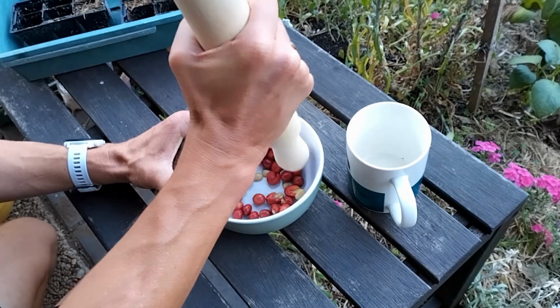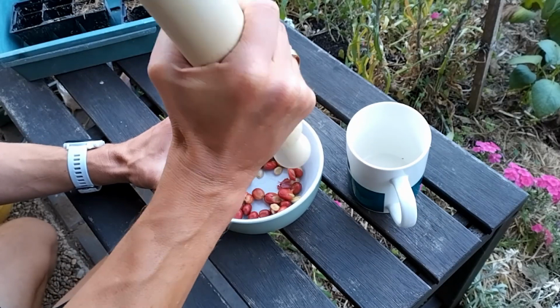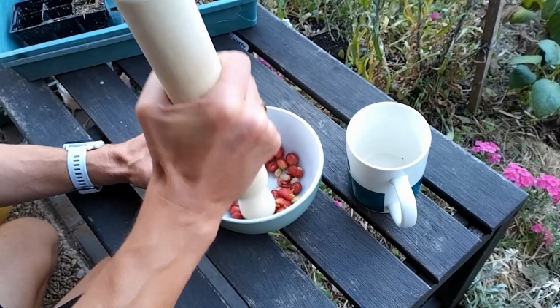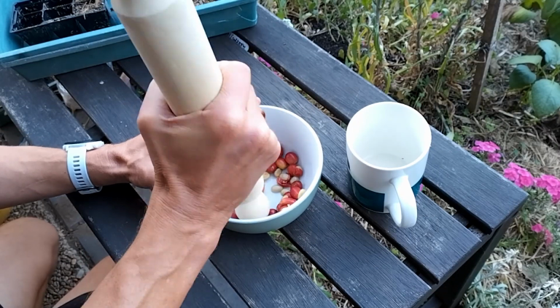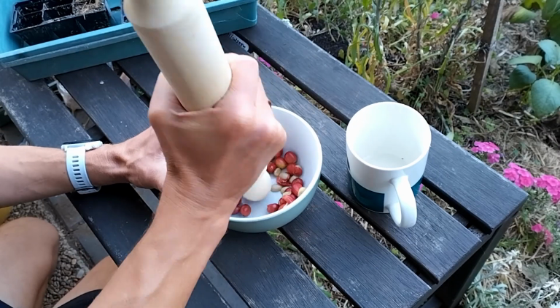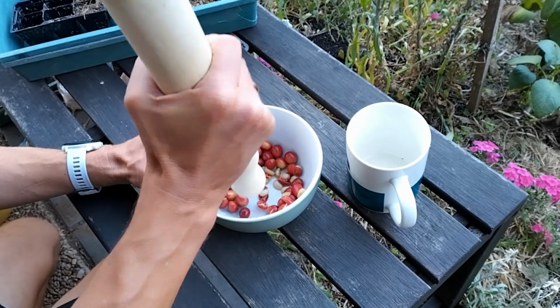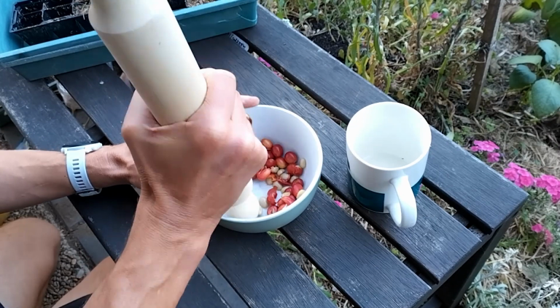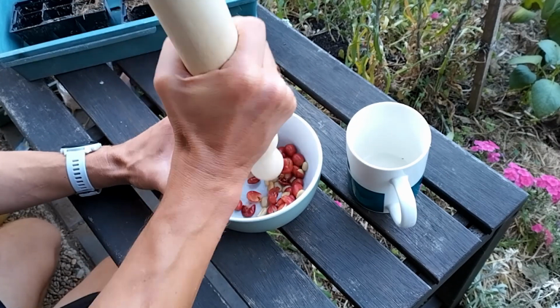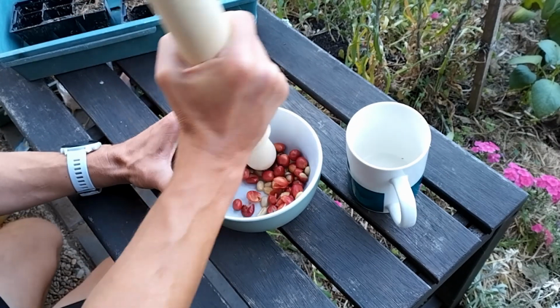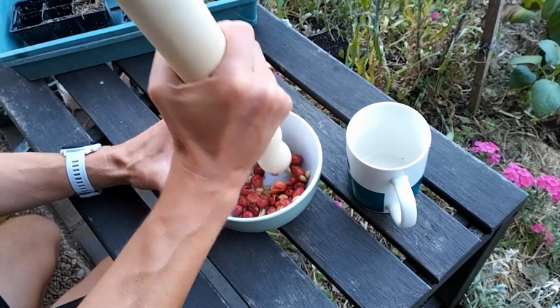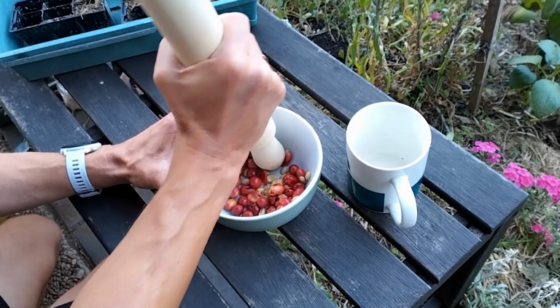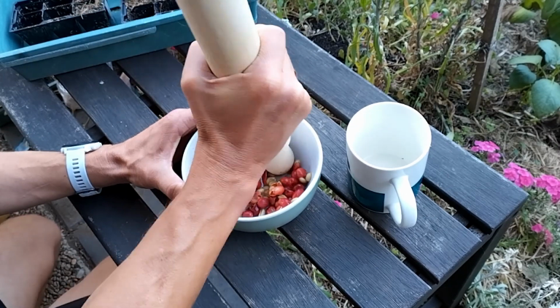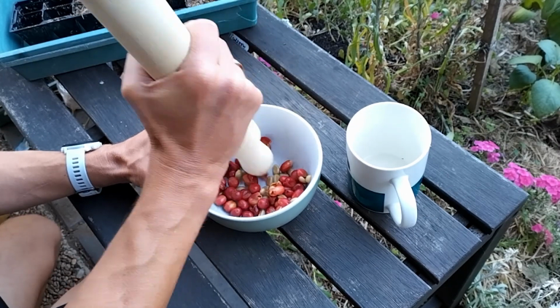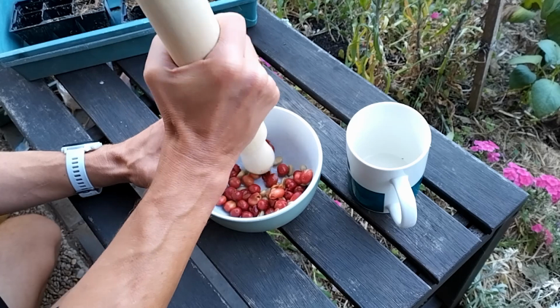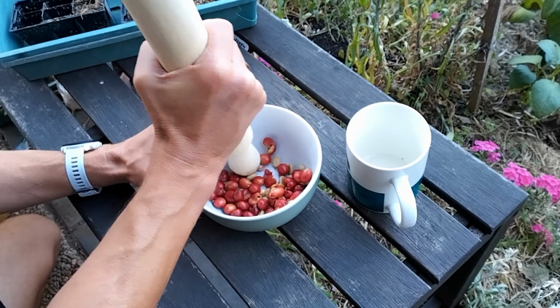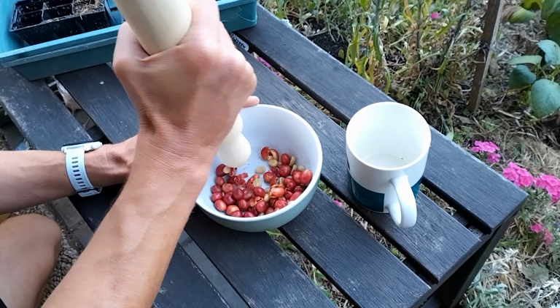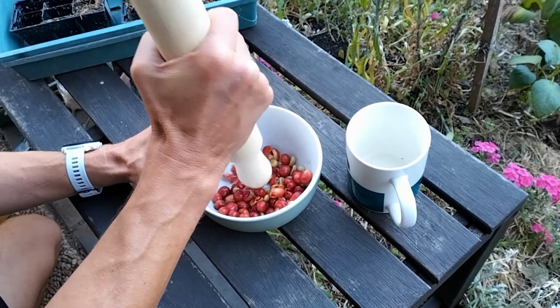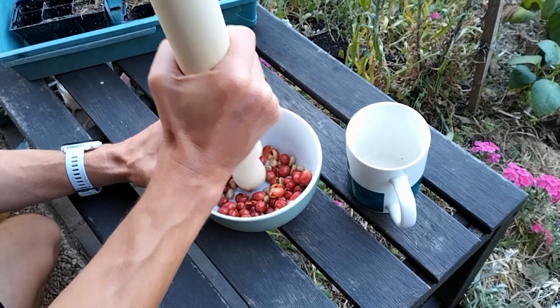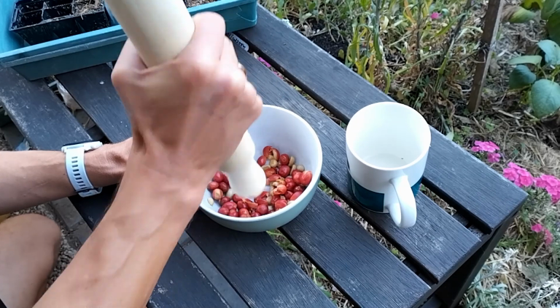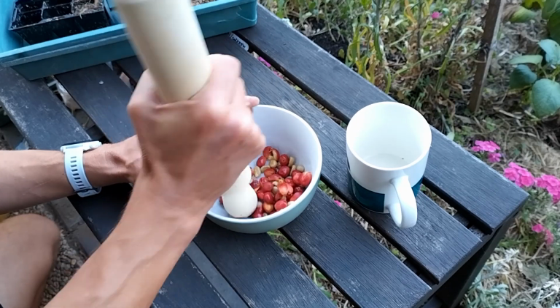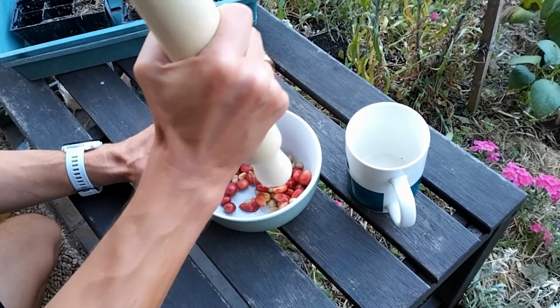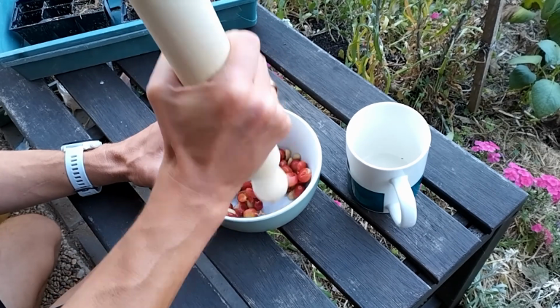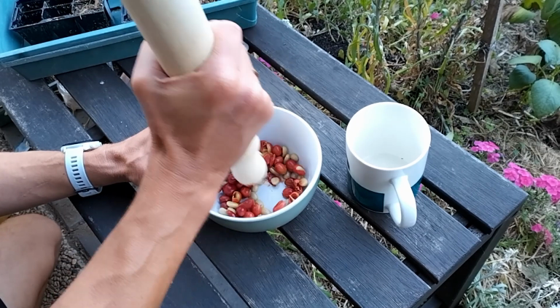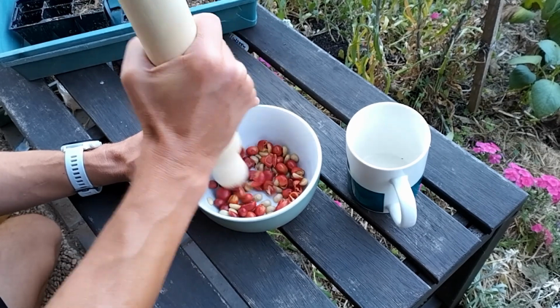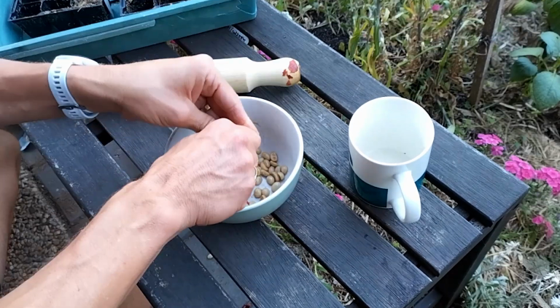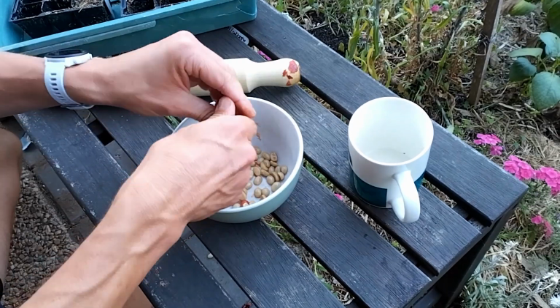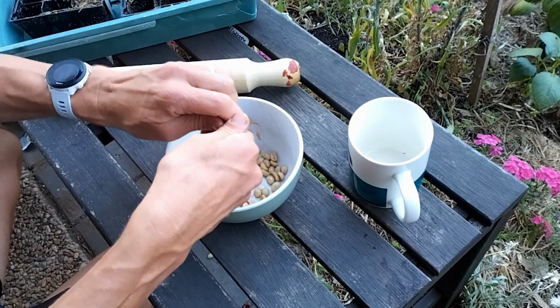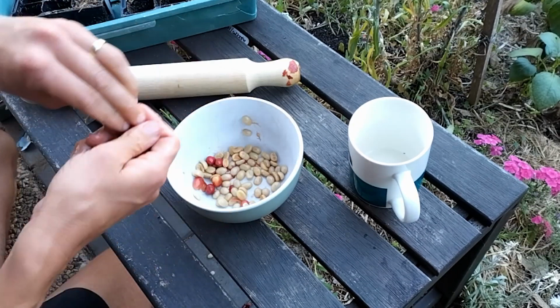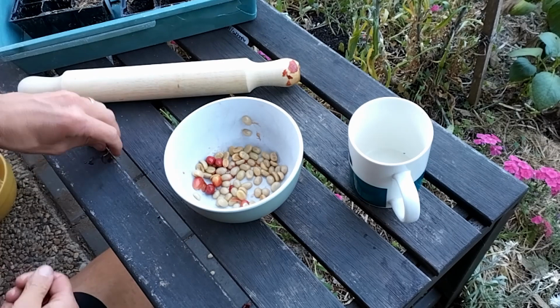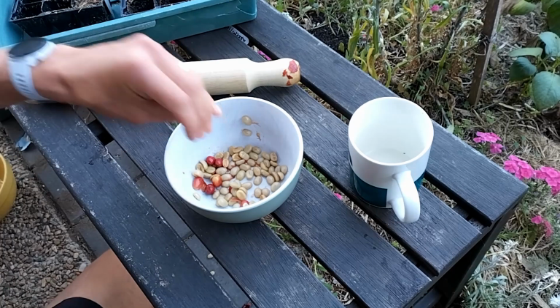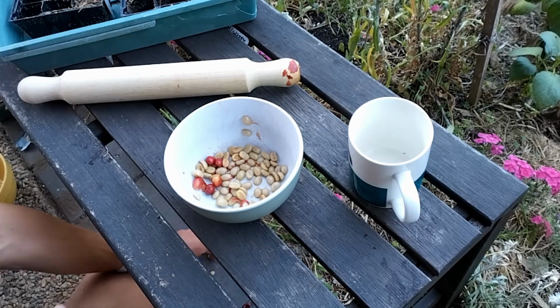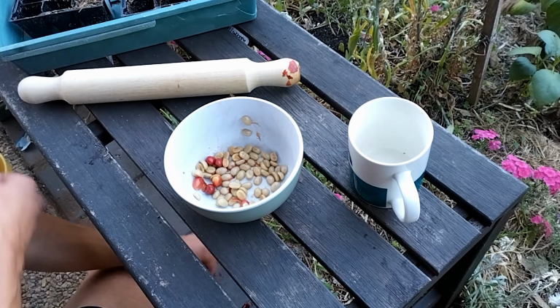Once harvesting is complete, grab a rolling pin, a bowl, or a mortar and pestle and work over the berries firmly to remove the skin, ready to ferment the beans. Separate out the beans from the skin and you're ready to move on to fermentation.